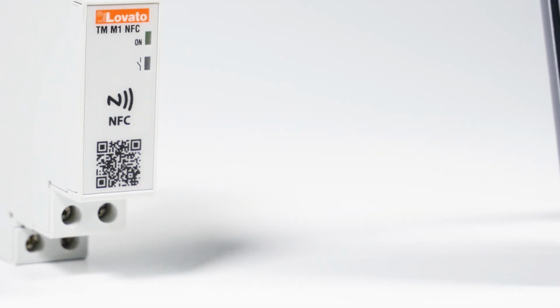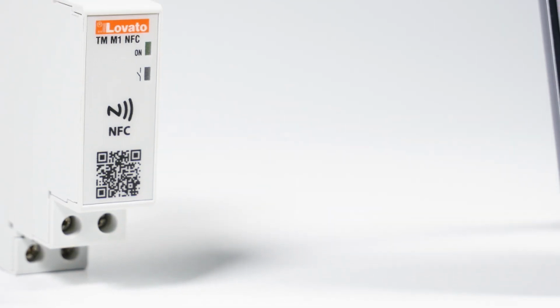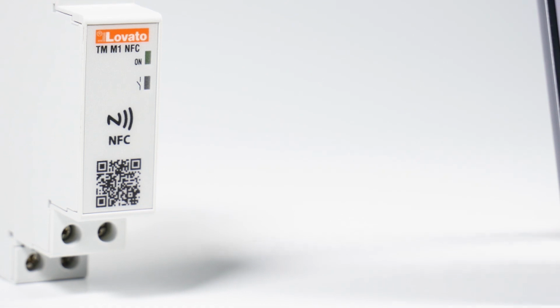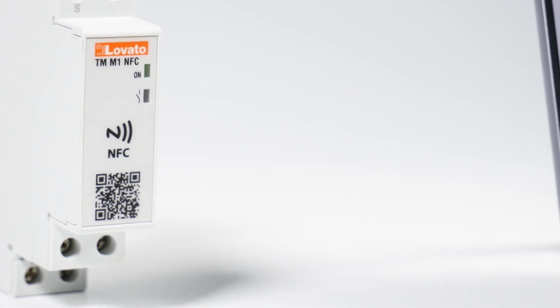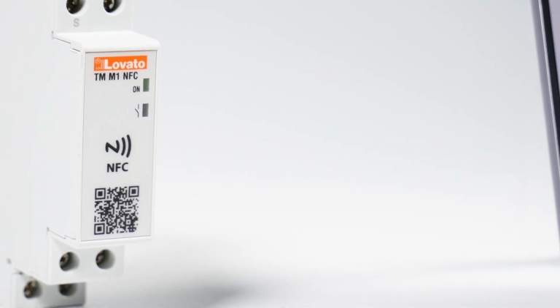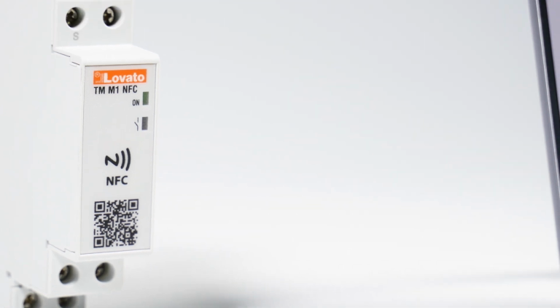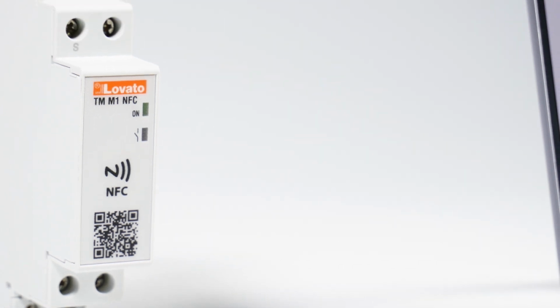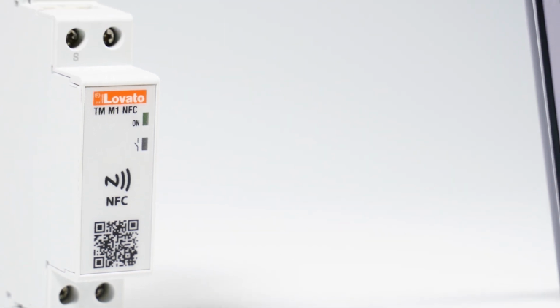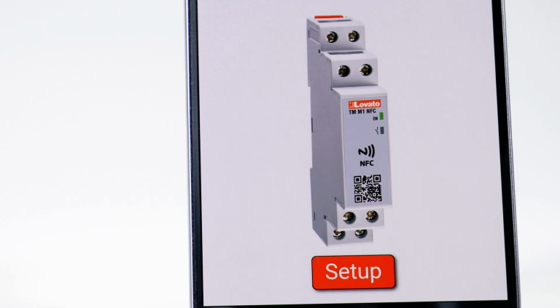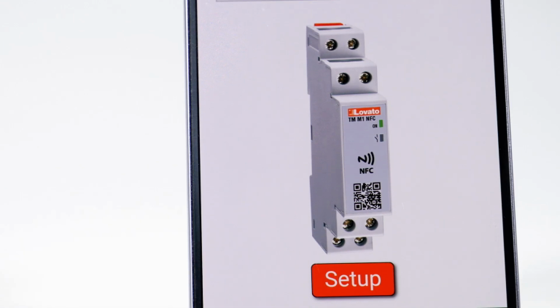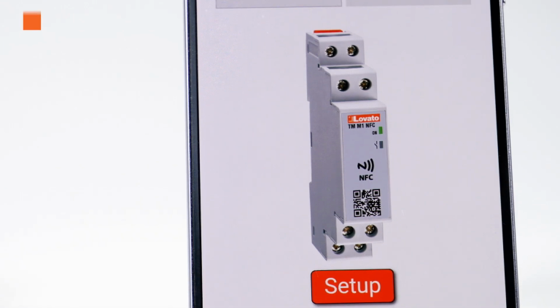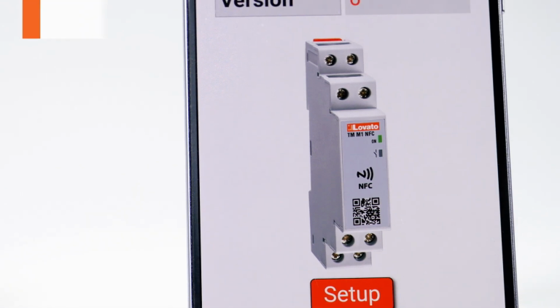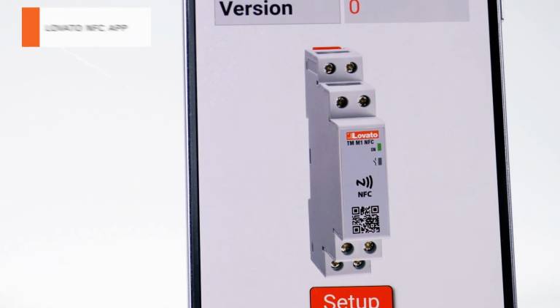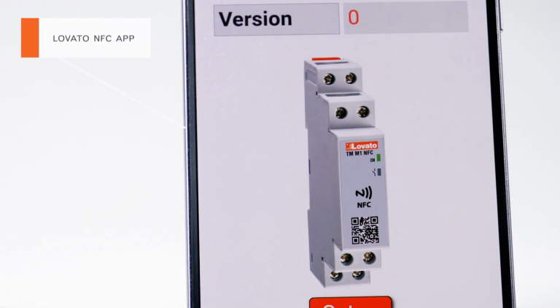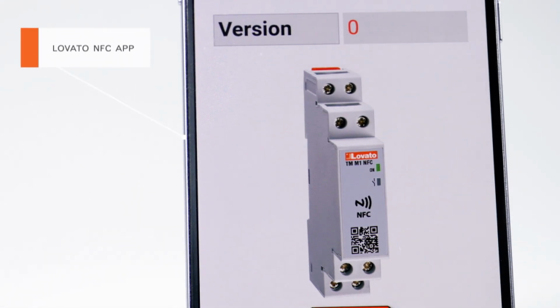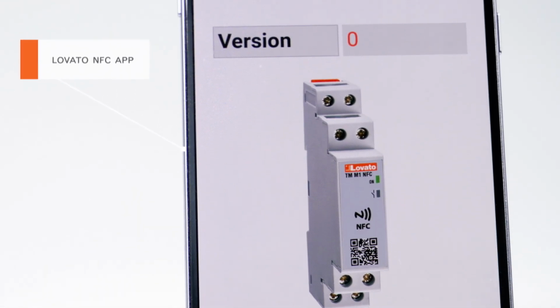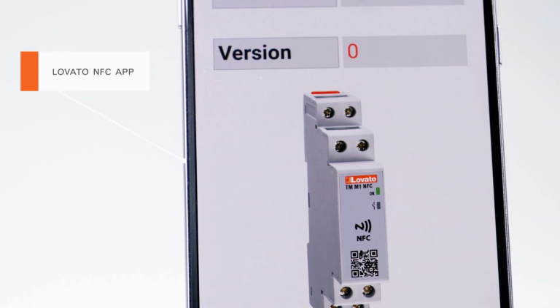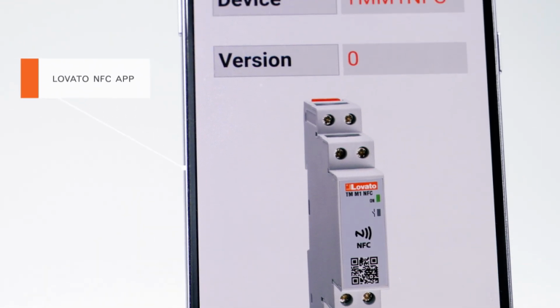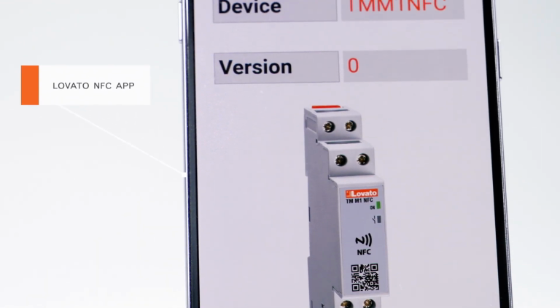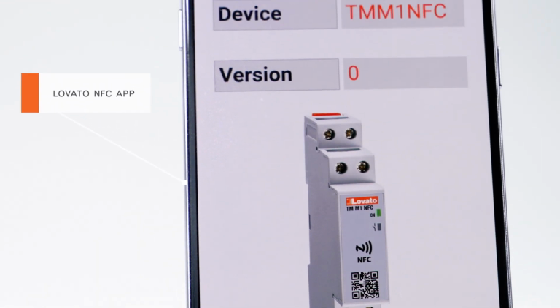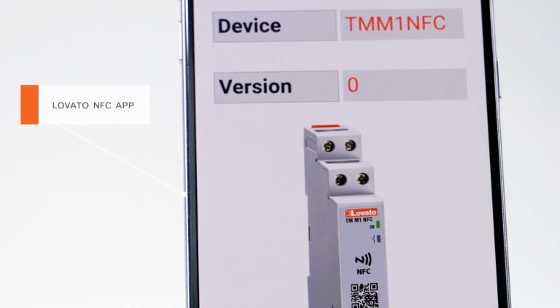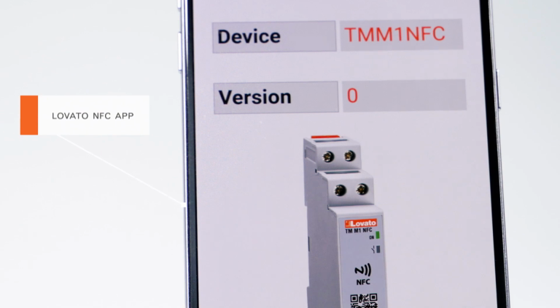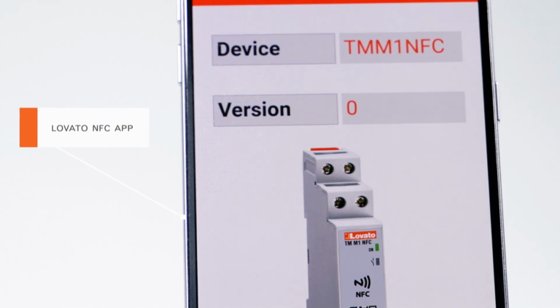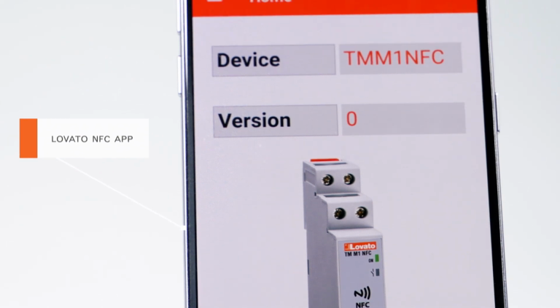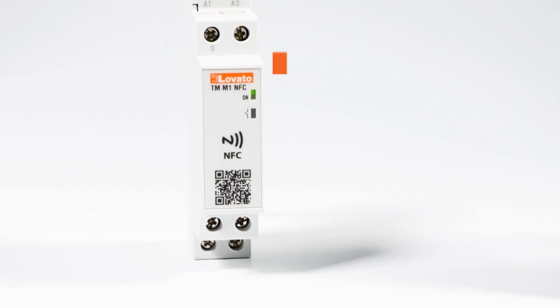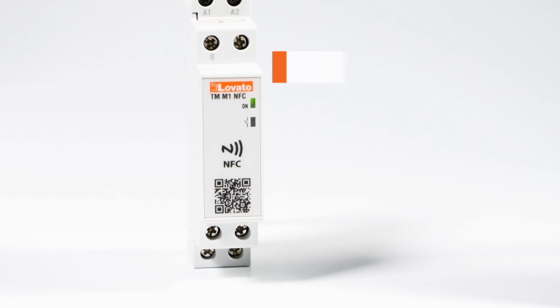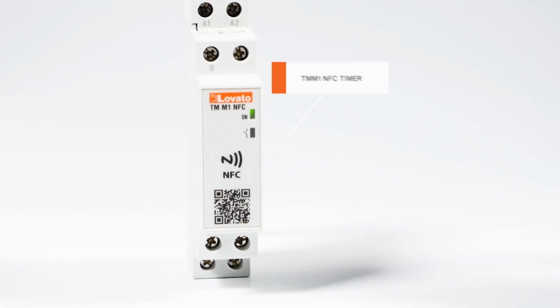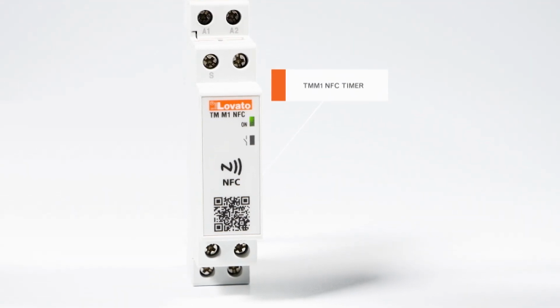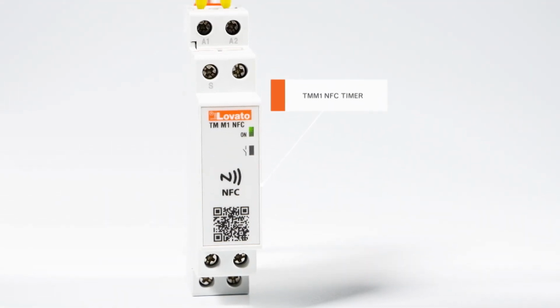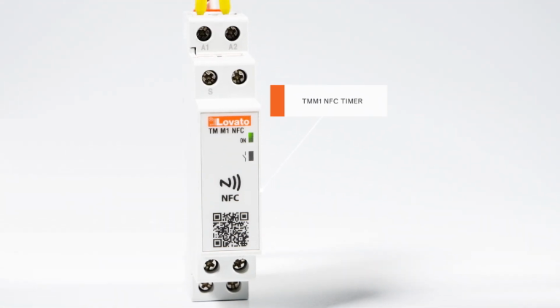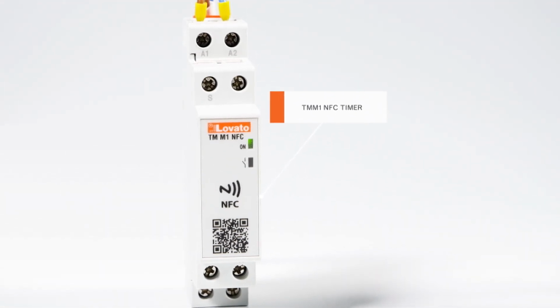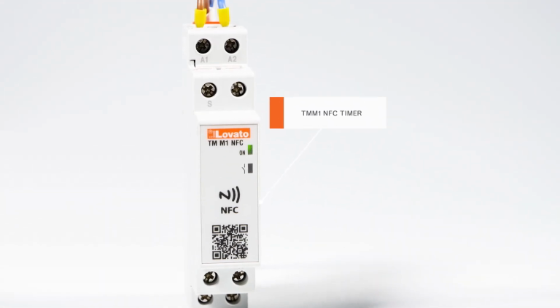Setting the Lovato Electric TMM1 NFC timer function is quick and easy with NFC technology. Let's do it together.